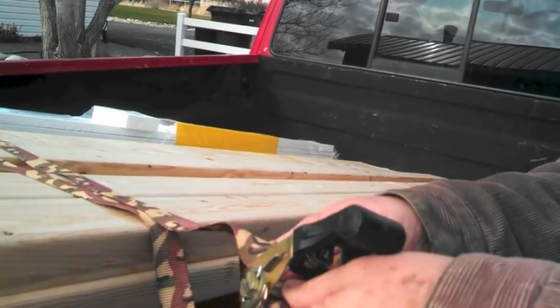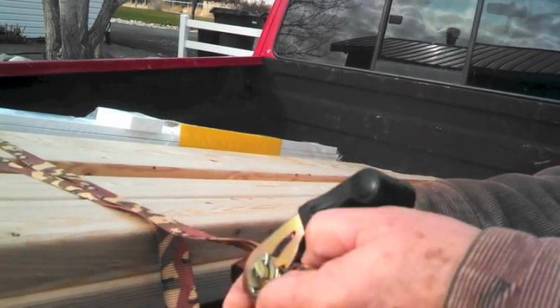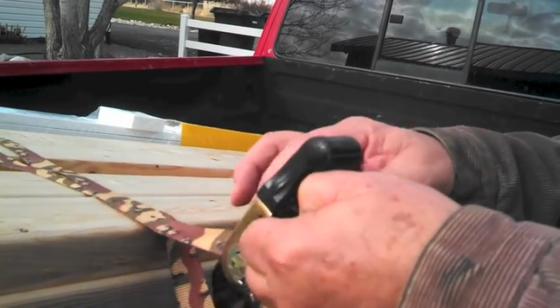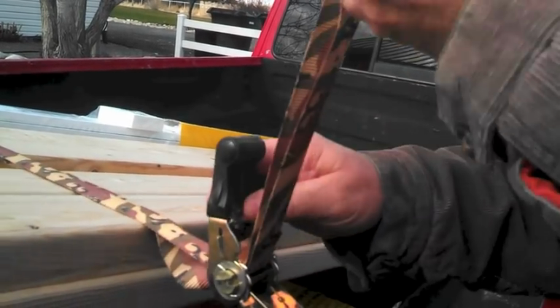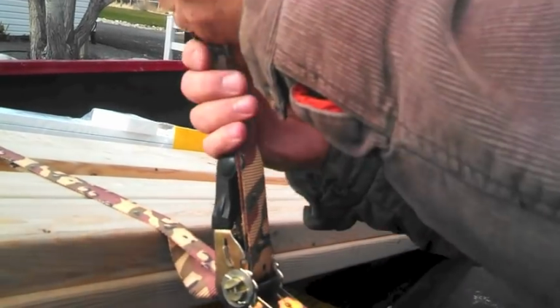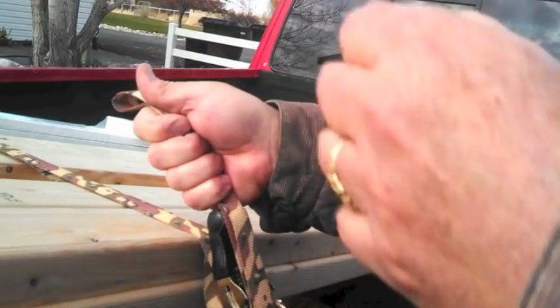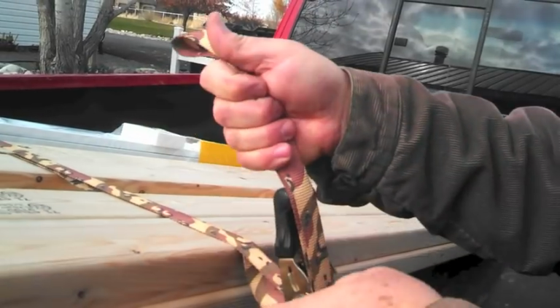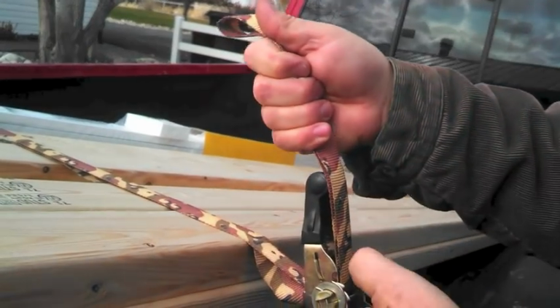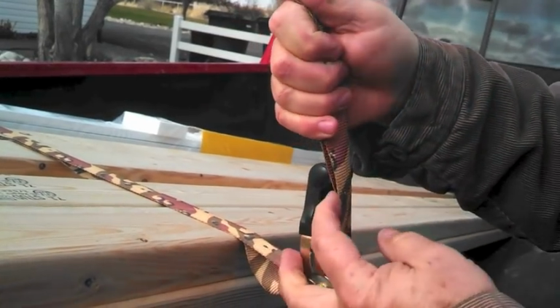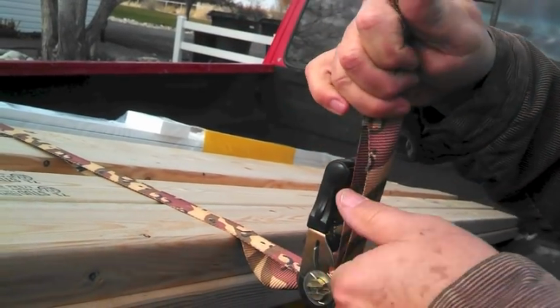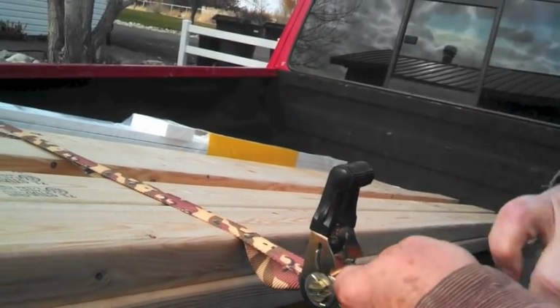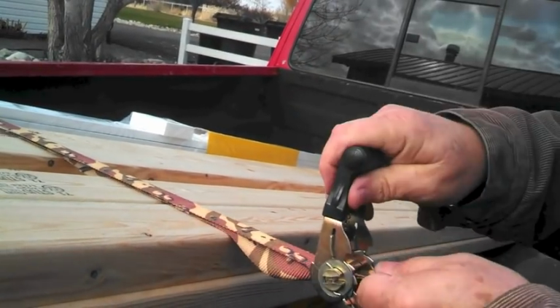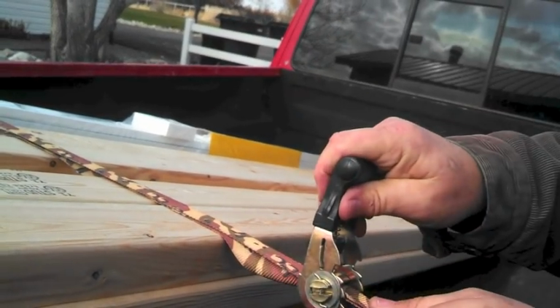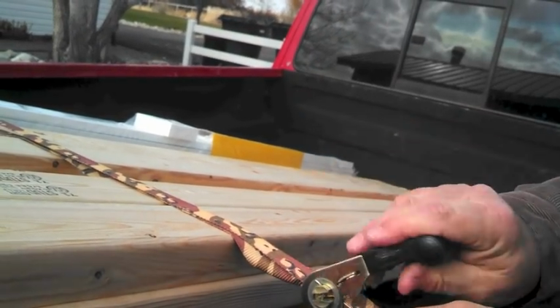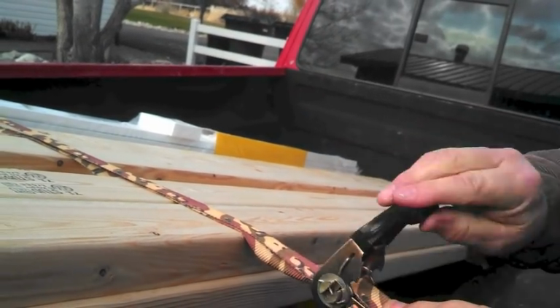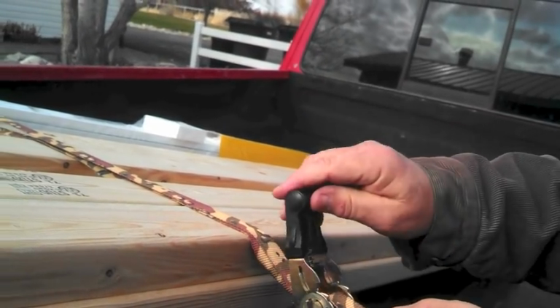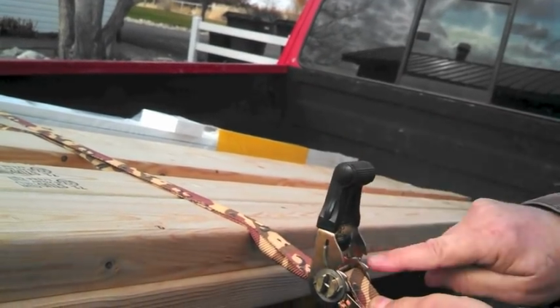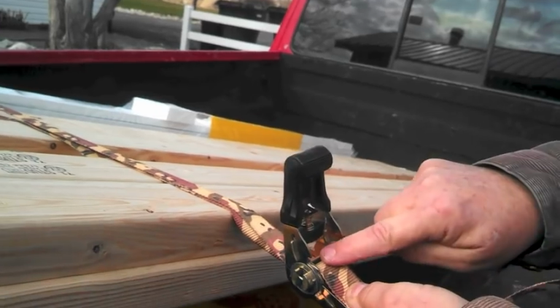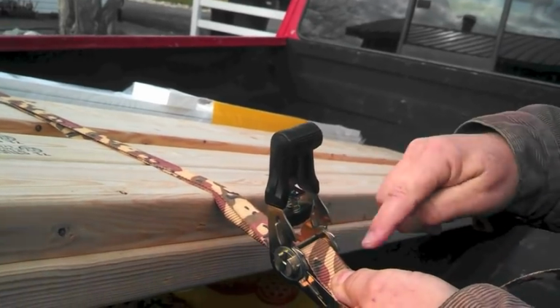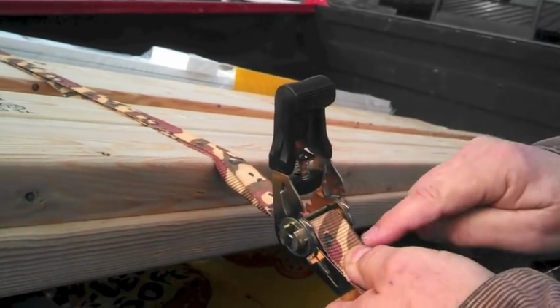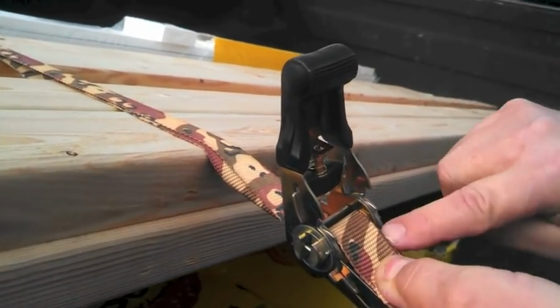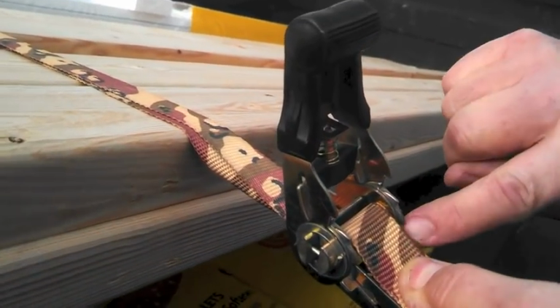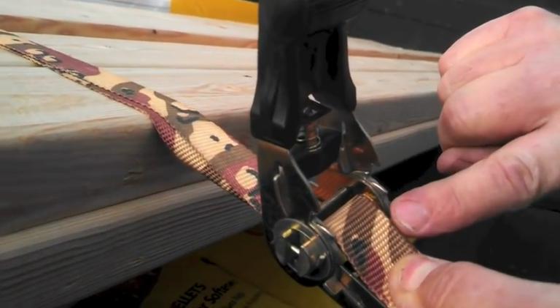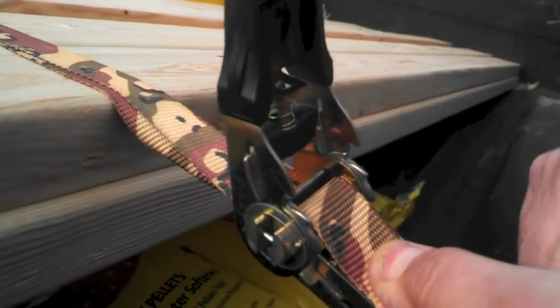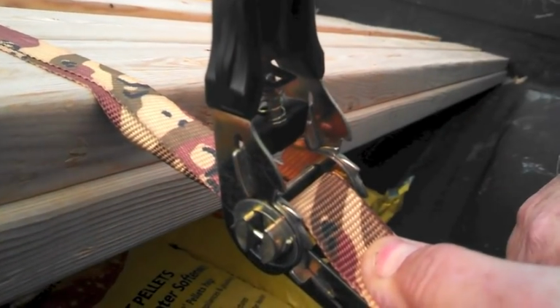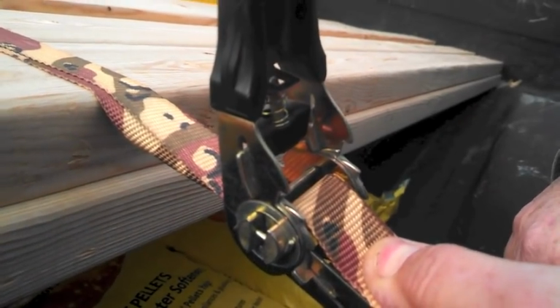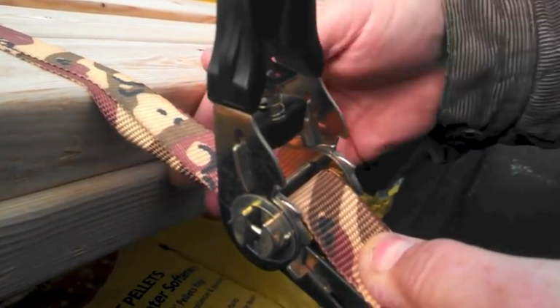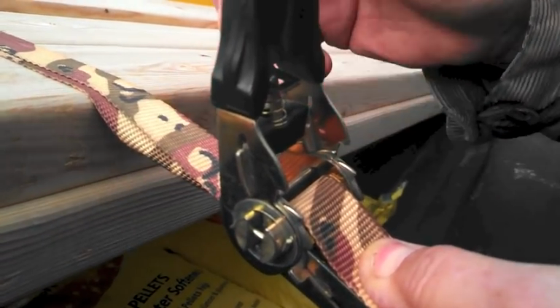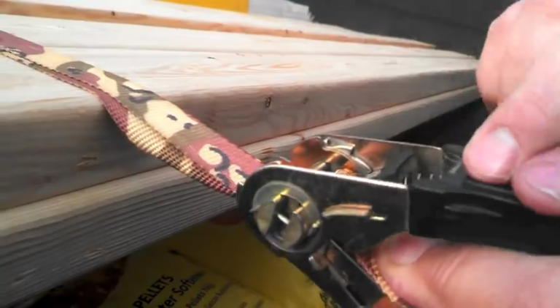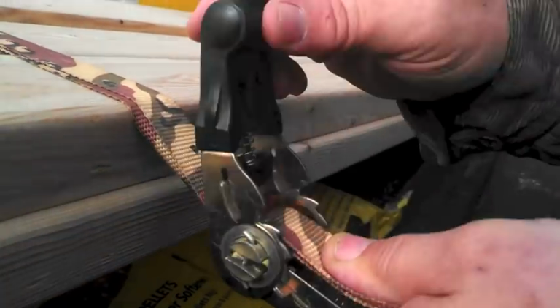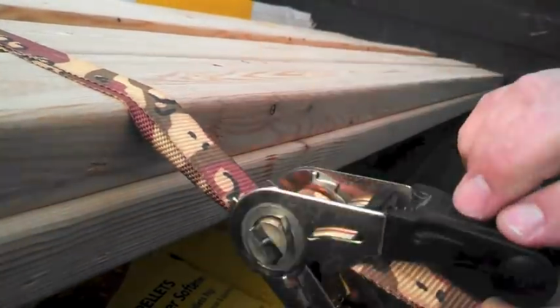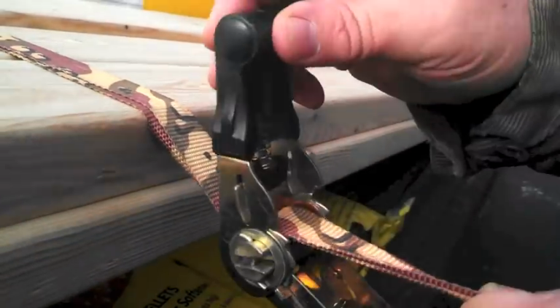Once you've got the loop in, now you can pull back just like that, hold on to it here, and go ahead and get your first bite. It'll actually start to bite faster because there's a double thickness of the web in there, and then simply tighten it down.